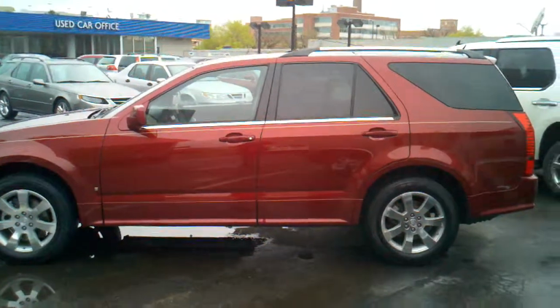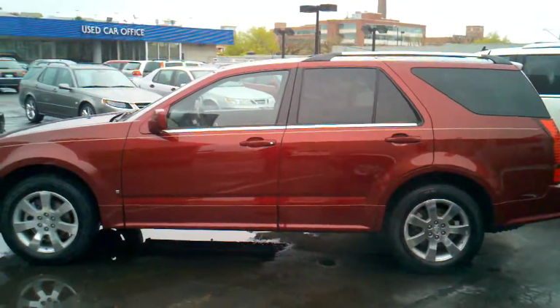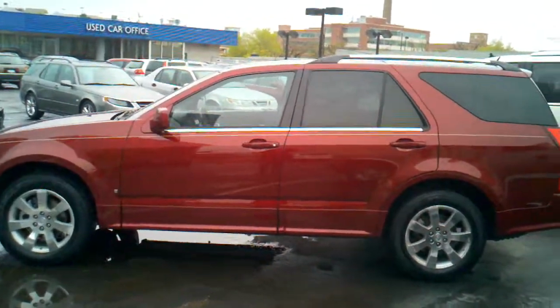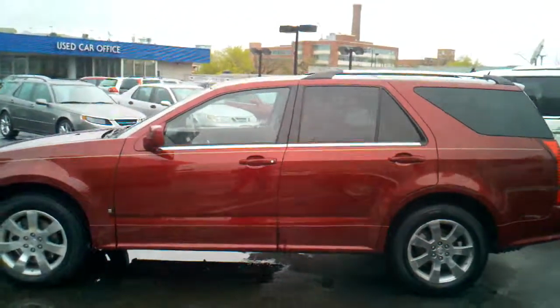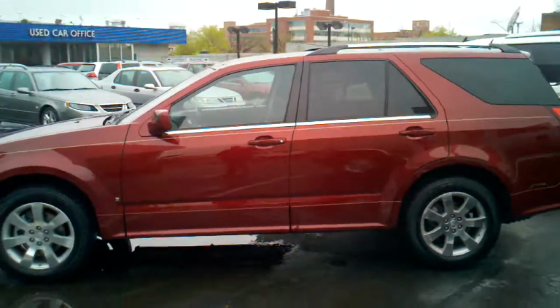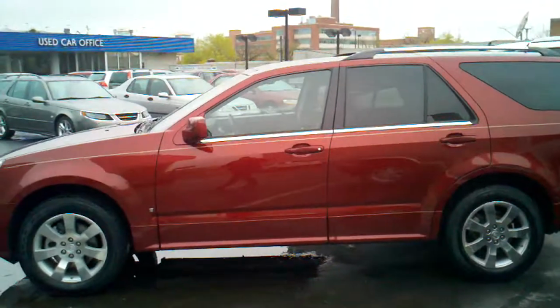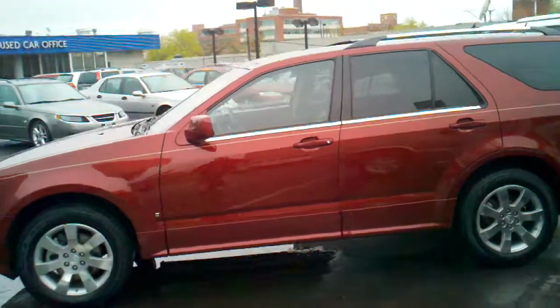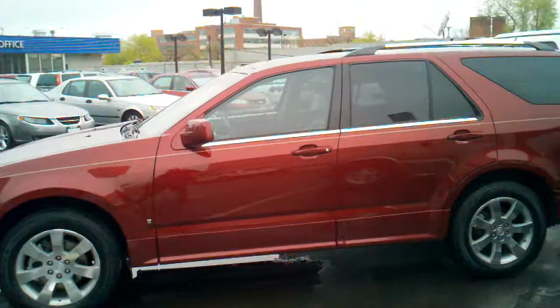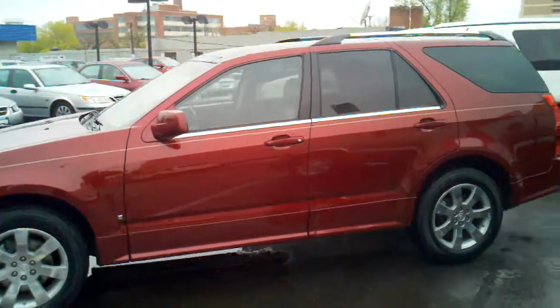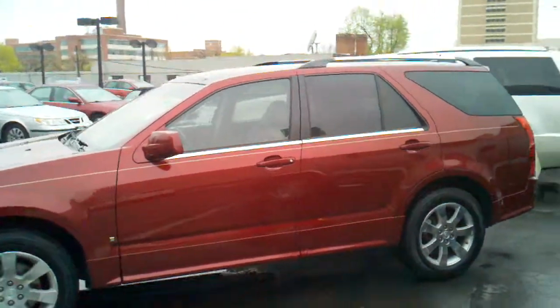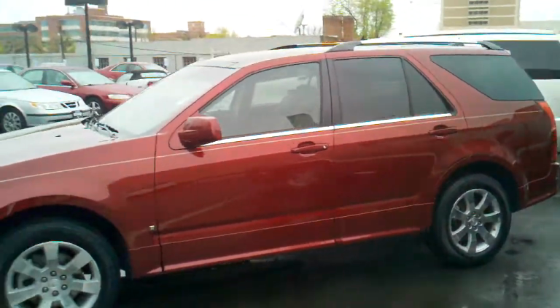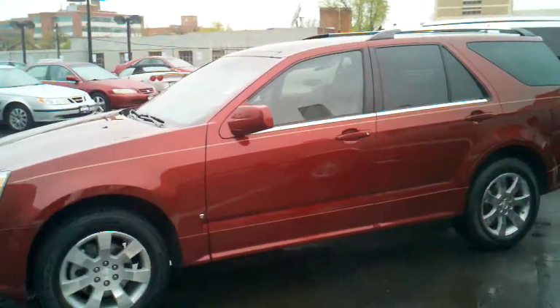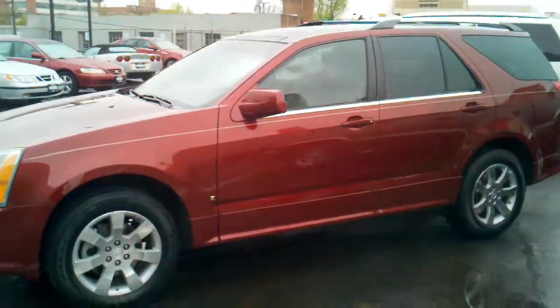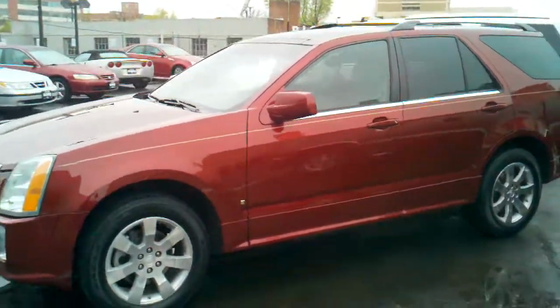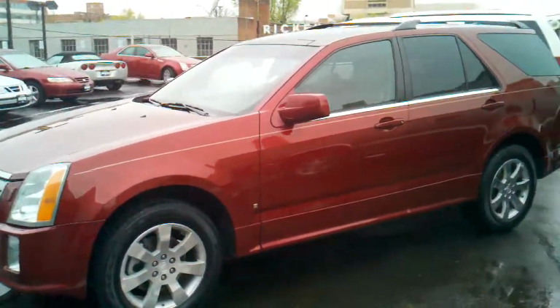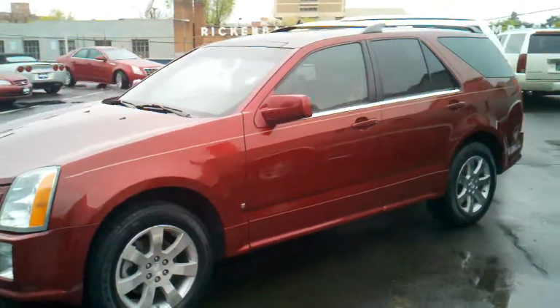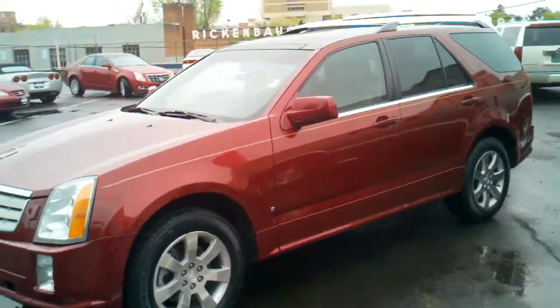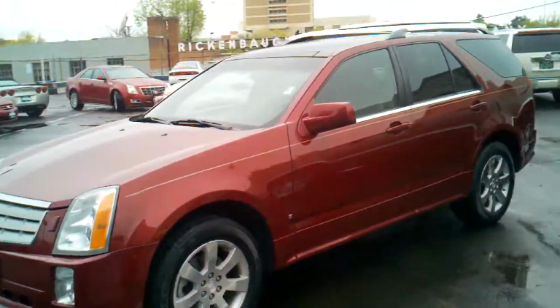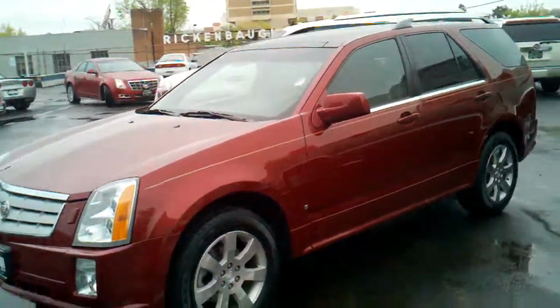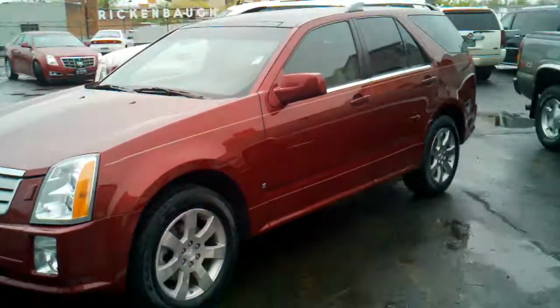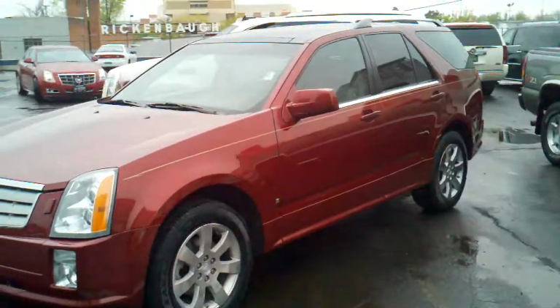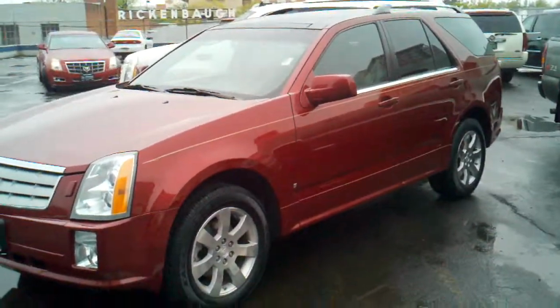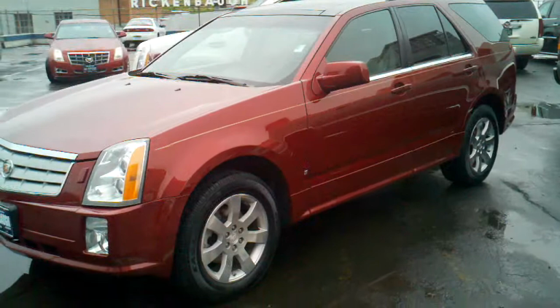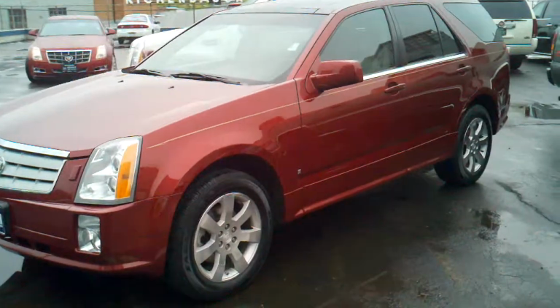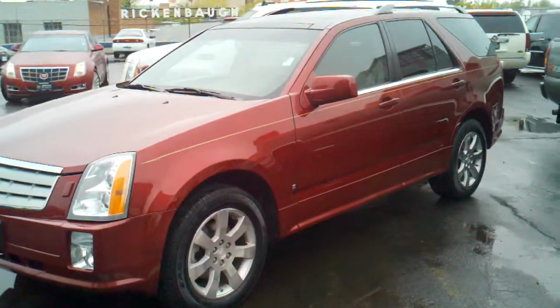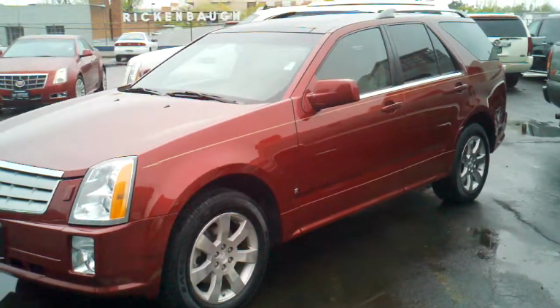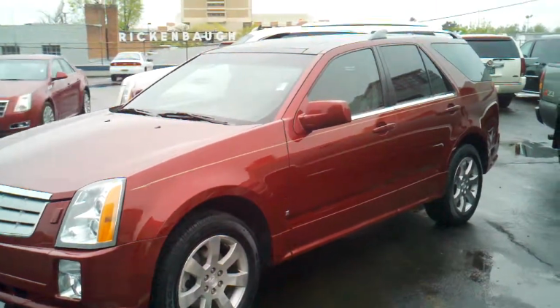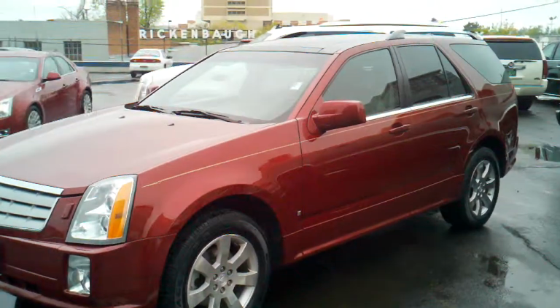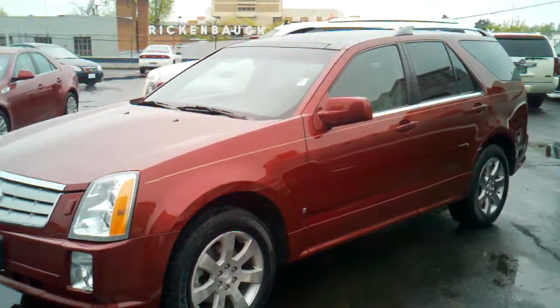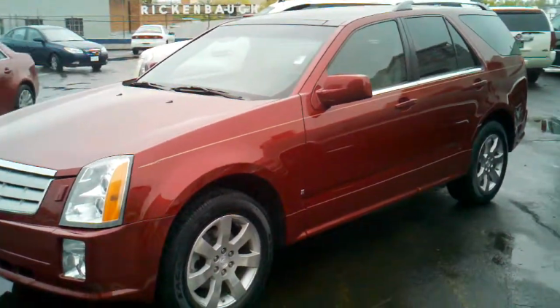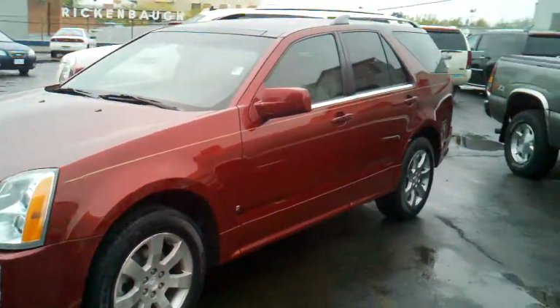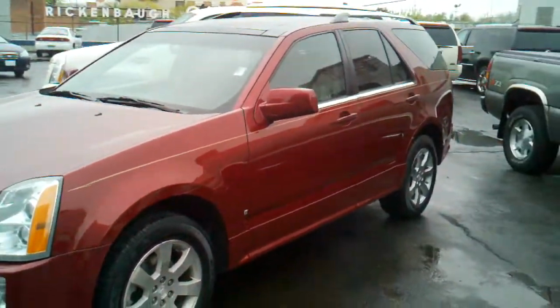Hi Brent, this is Andrea Rickenbaugh. I don't have any pictures of the car up on the website yet because they just brought it up from detail, but I just wanted to give you a quick video of it to show you what it looks like.